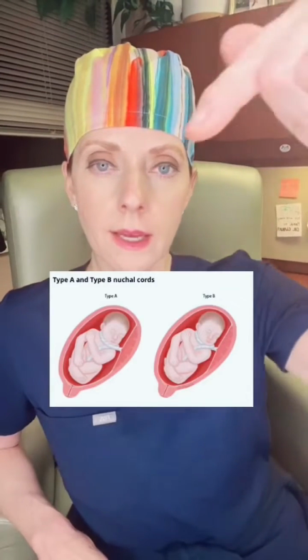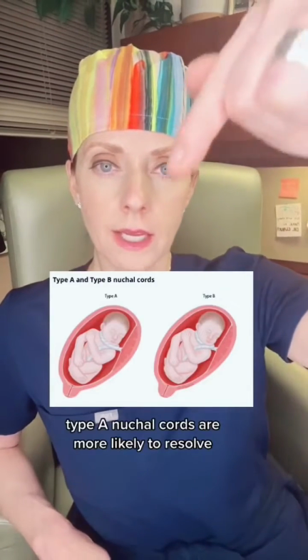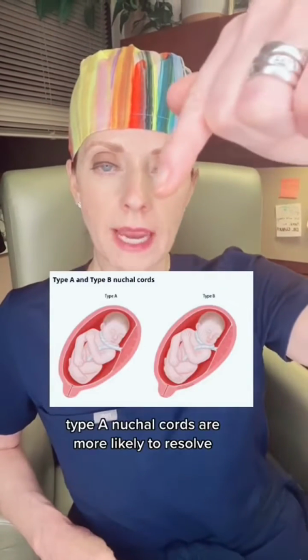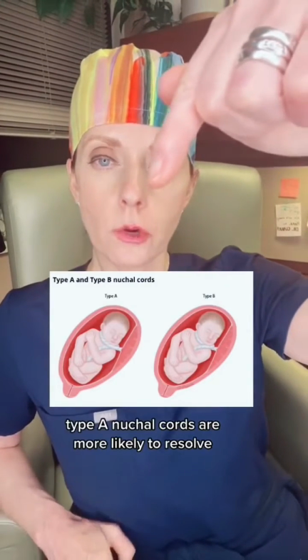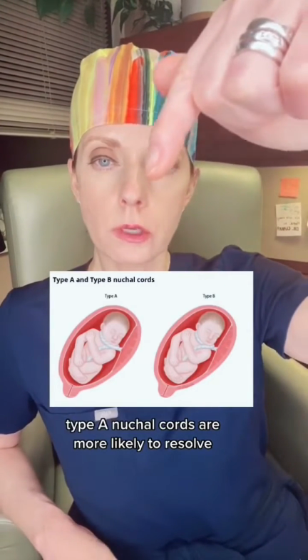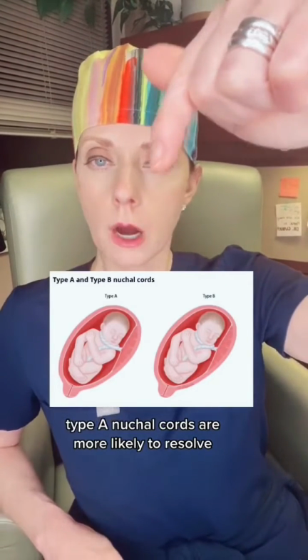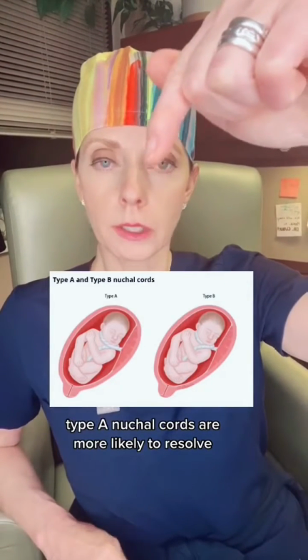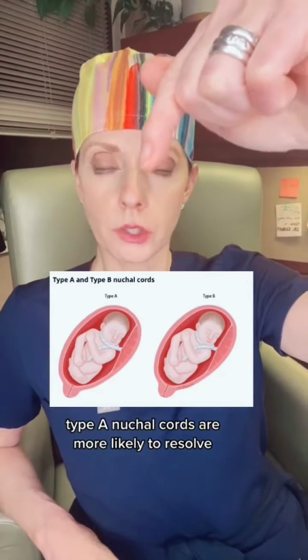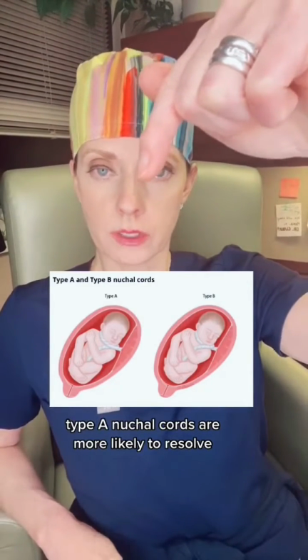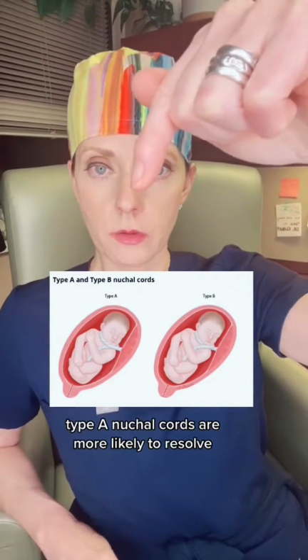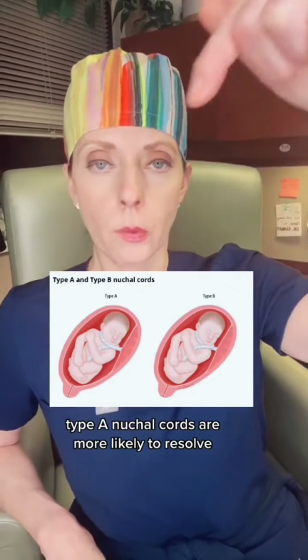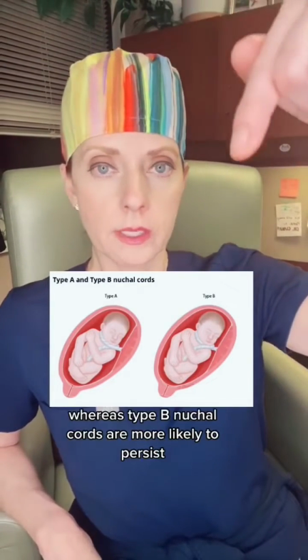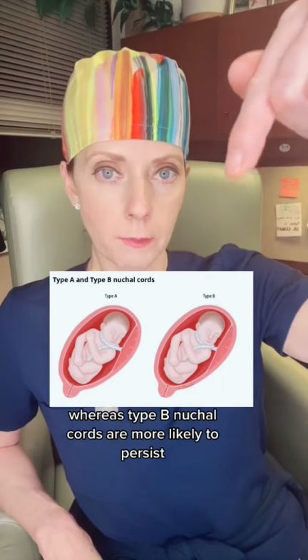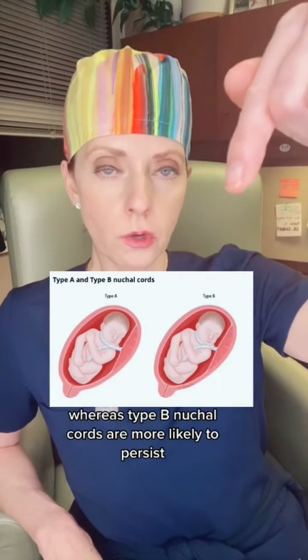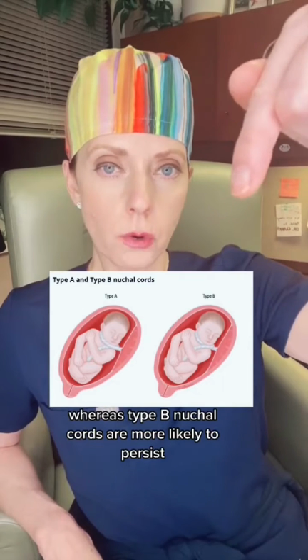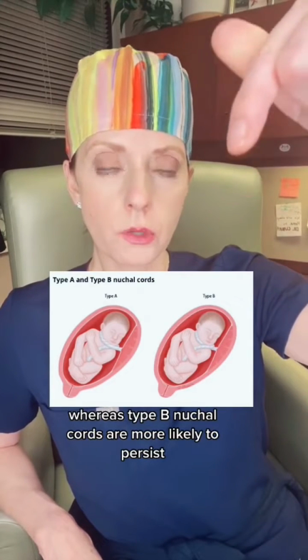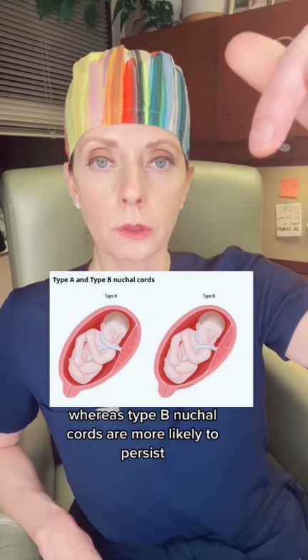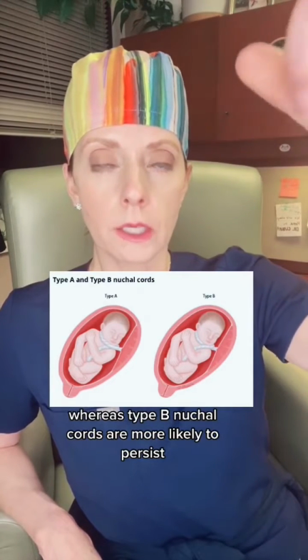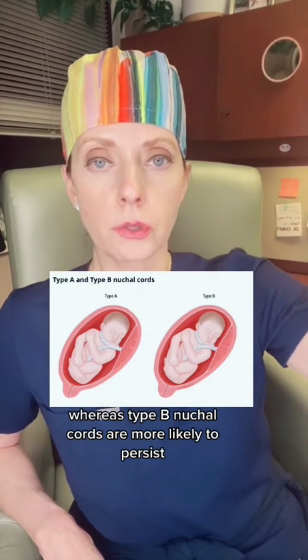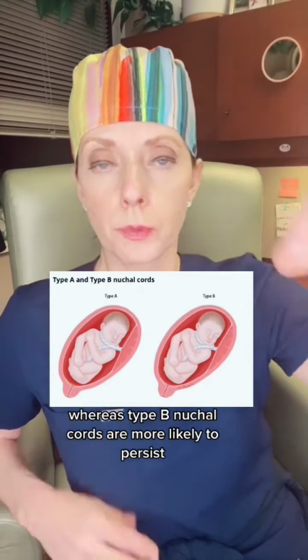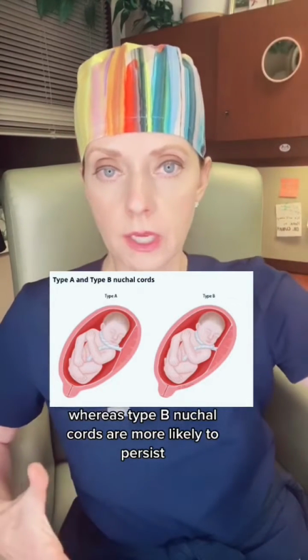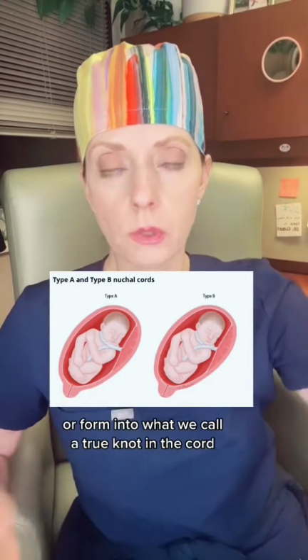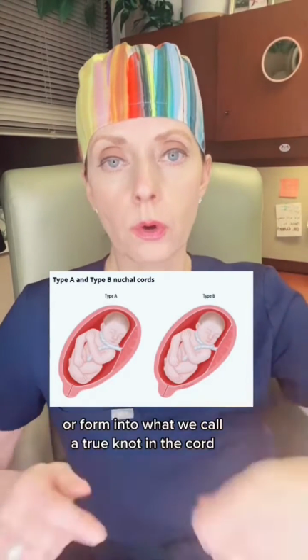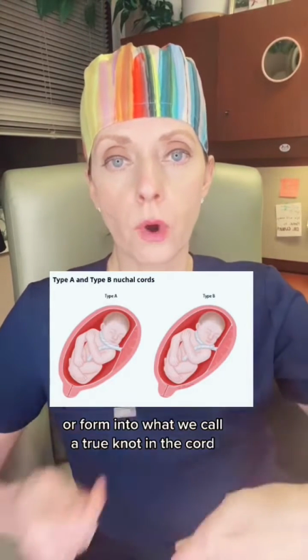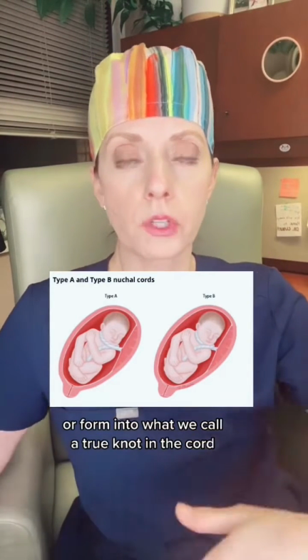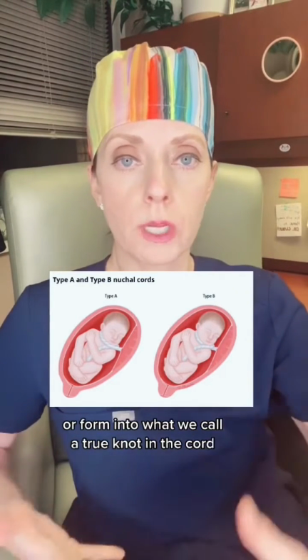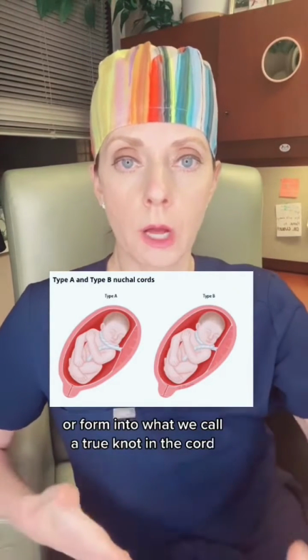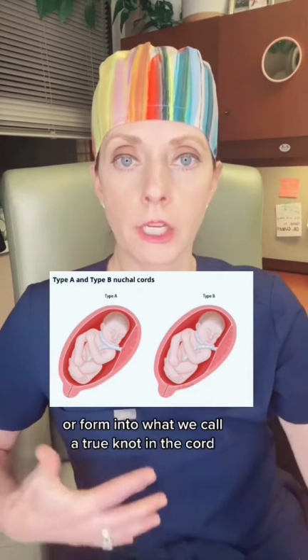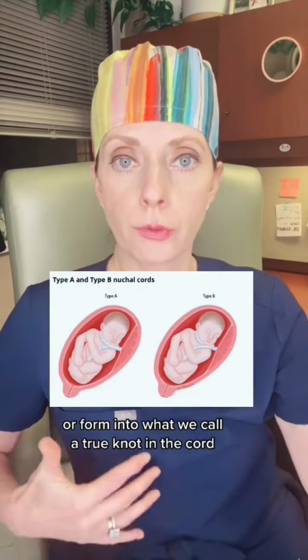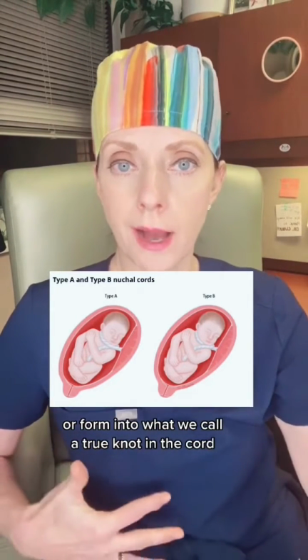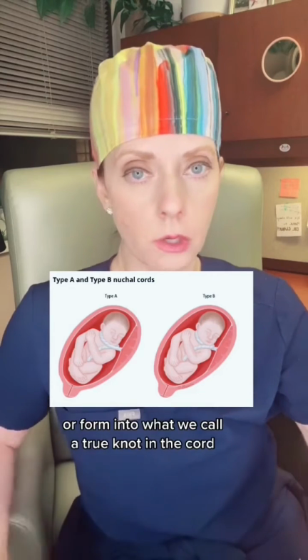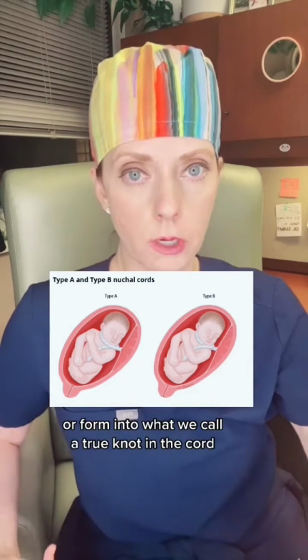Type A nuchal cords are more likely to resolve, whereas type B nuchal cords are more likely to persist or form into what we call a true knot in the cord.